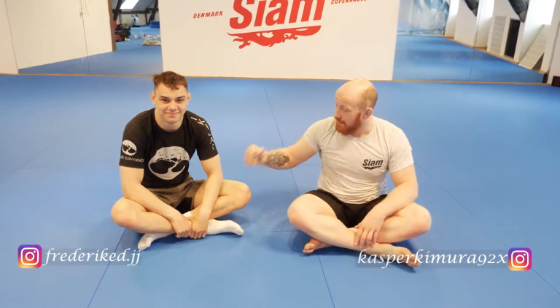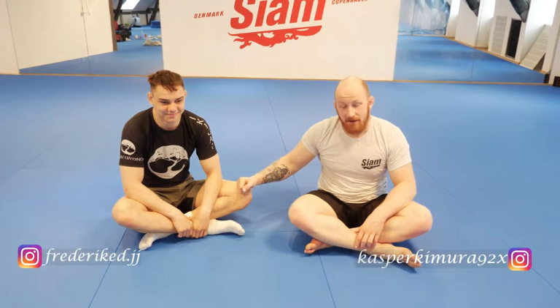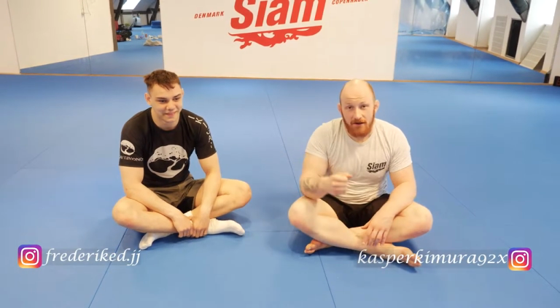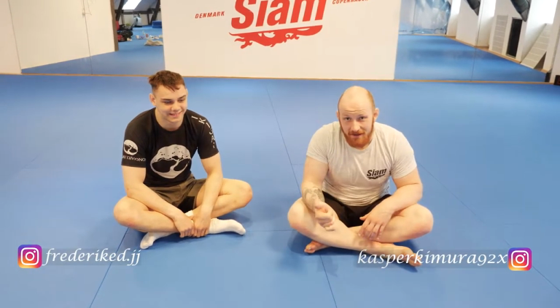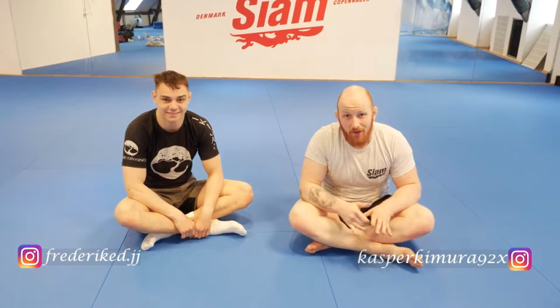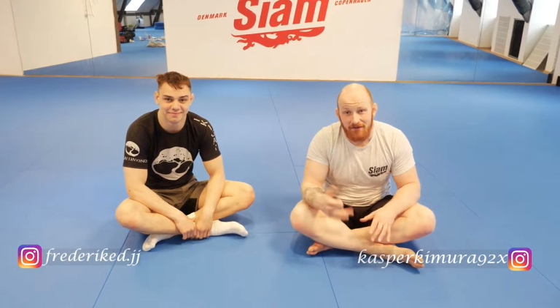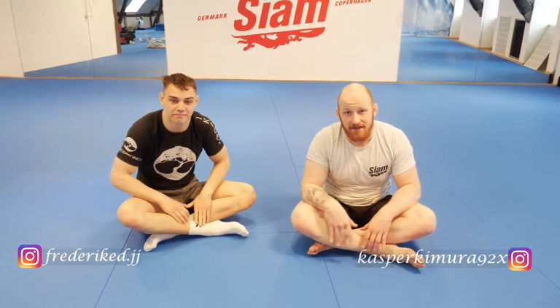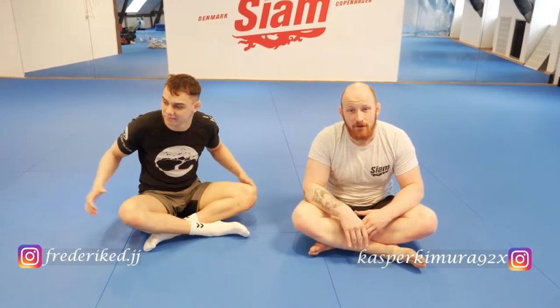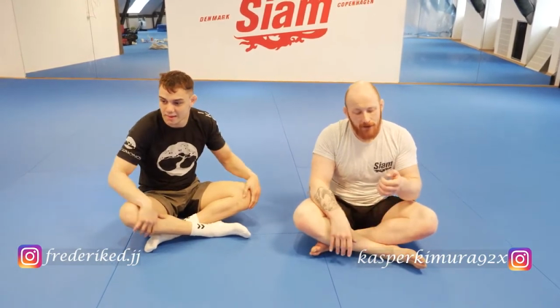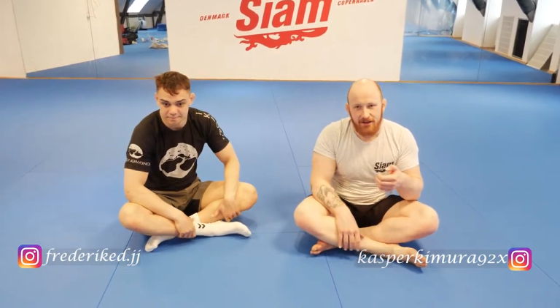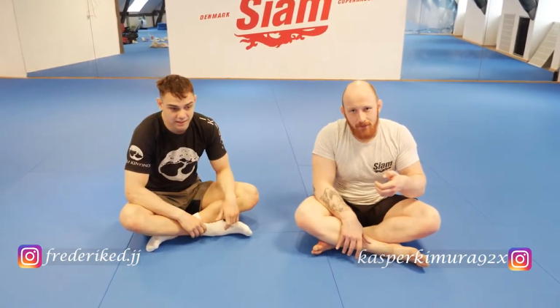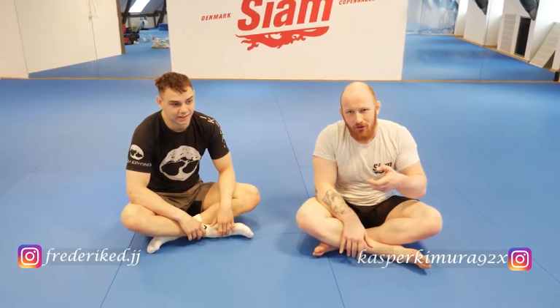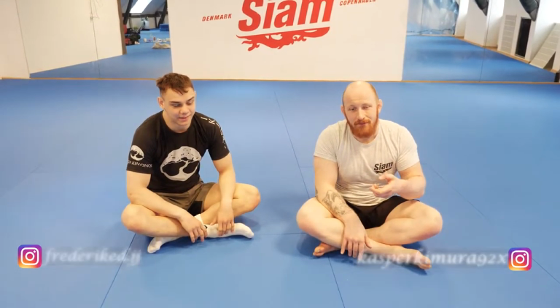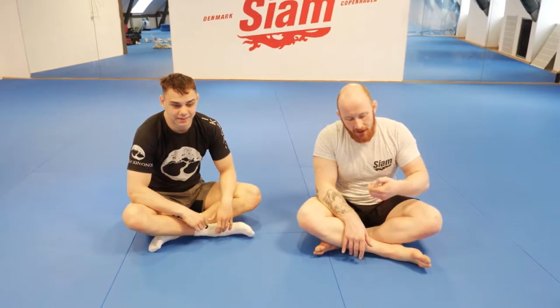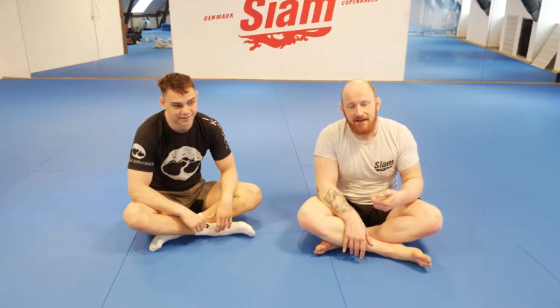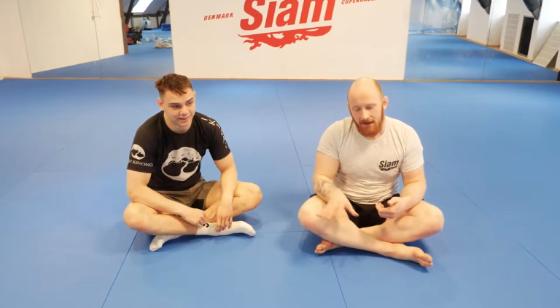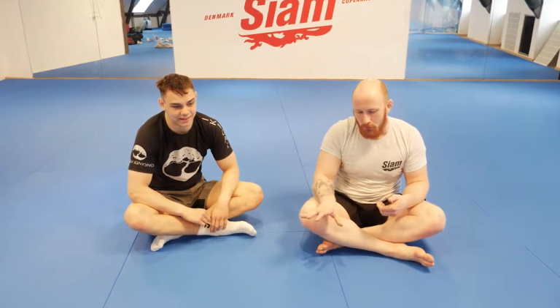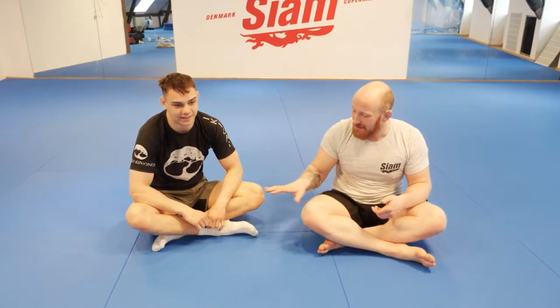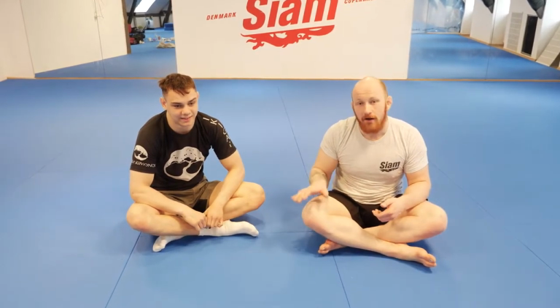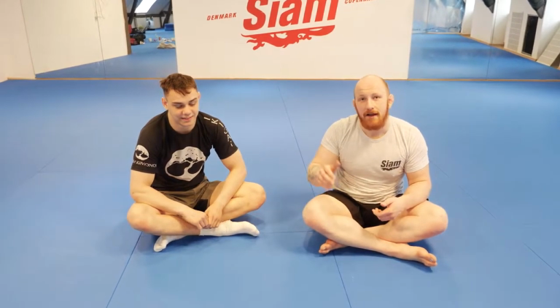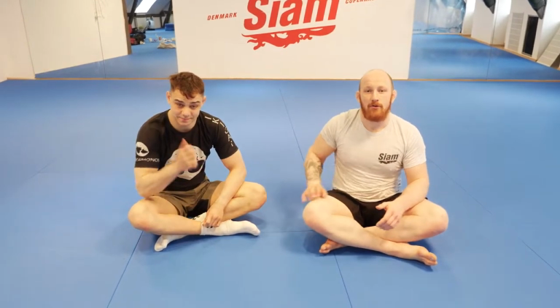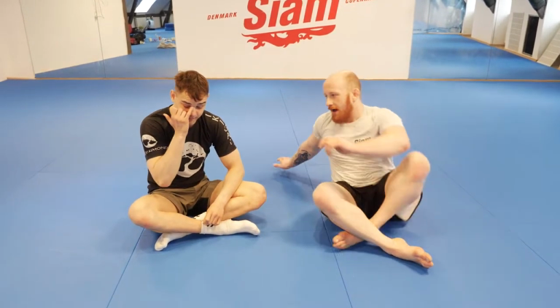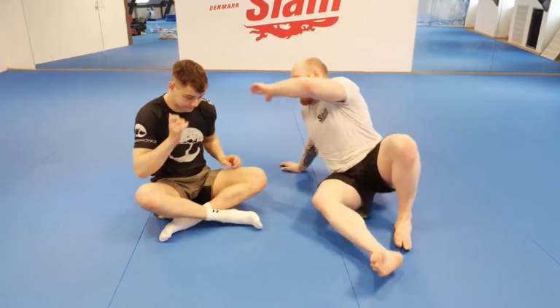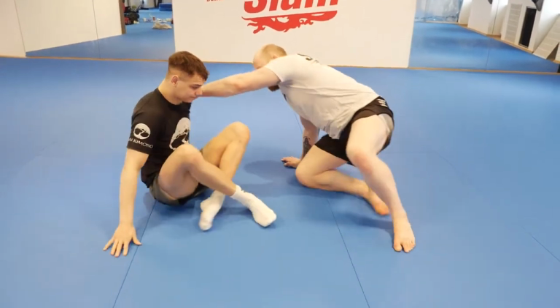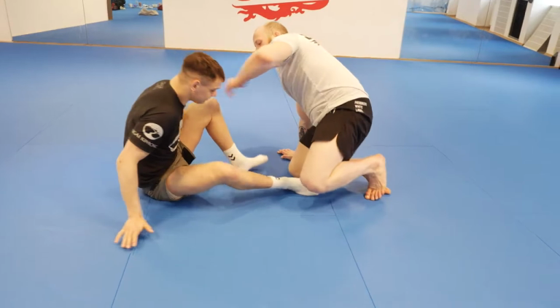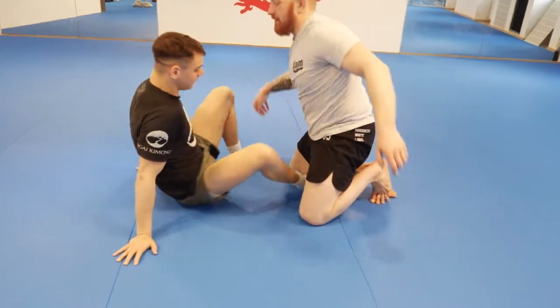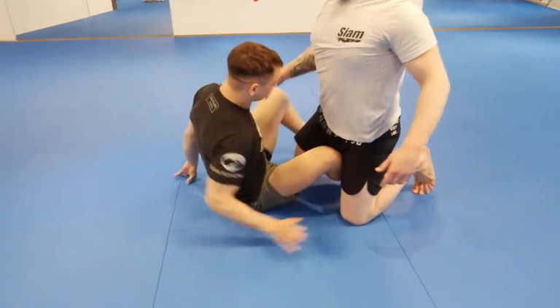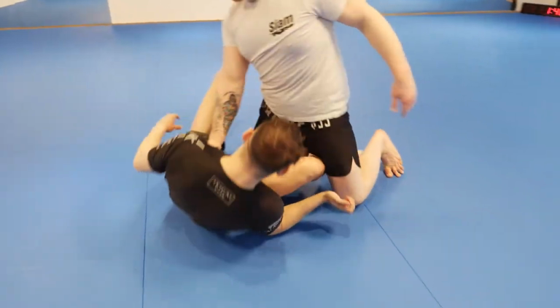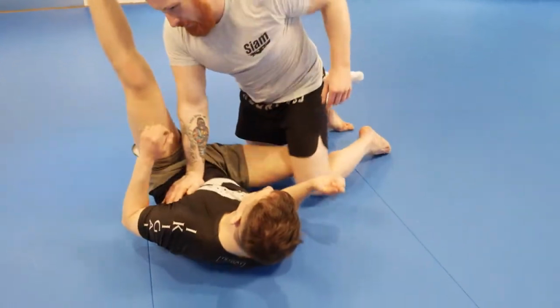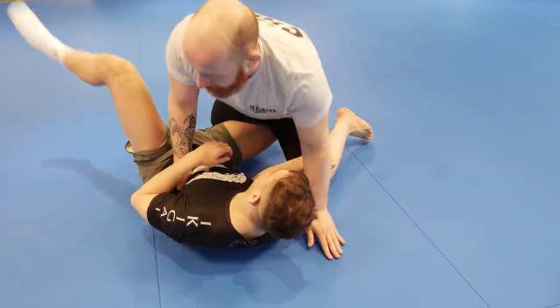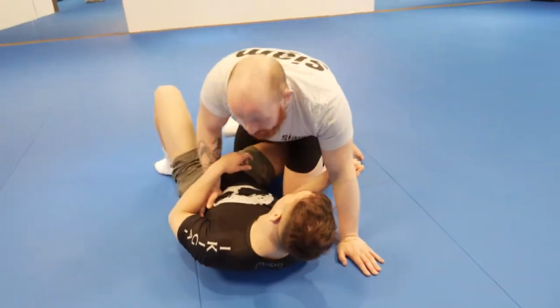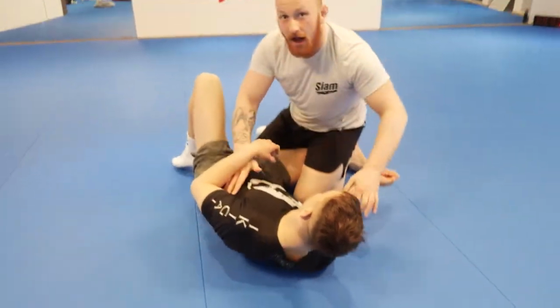We're going to look at one more option: when Frey gets the underhook, we're going to get a chin strap turn, turn our hips, crank the neck, push the leg out a little bit, get an underhook and cow catch. This is my favorite against puni guys.